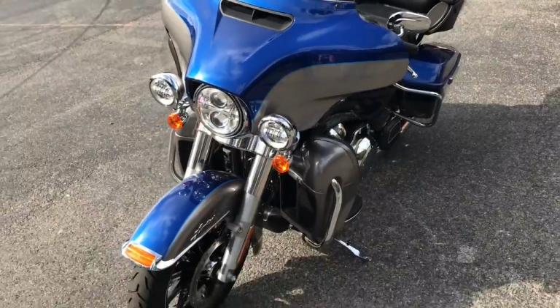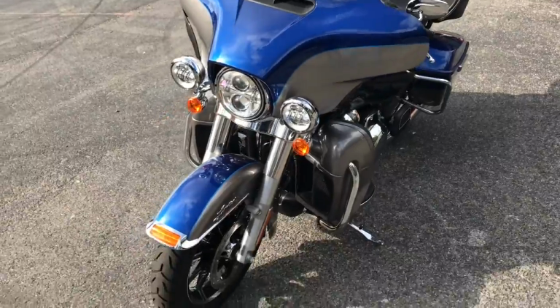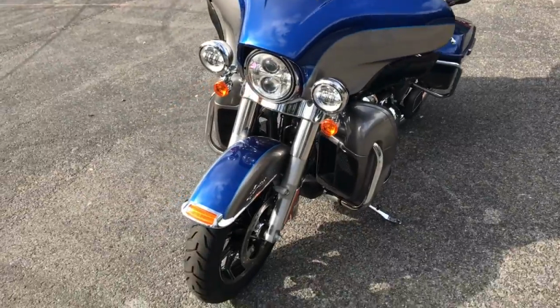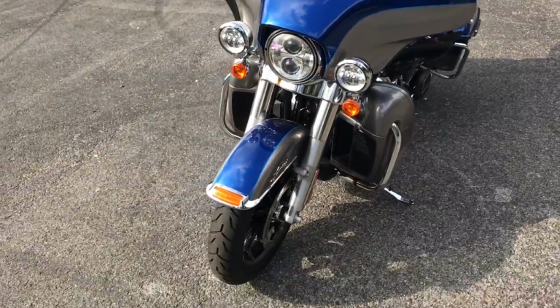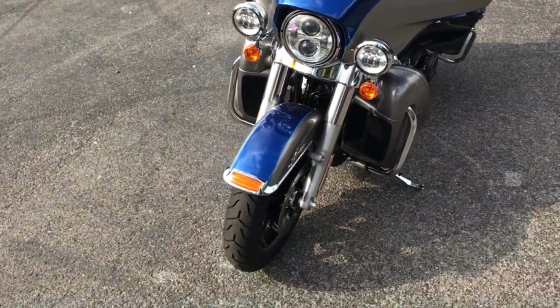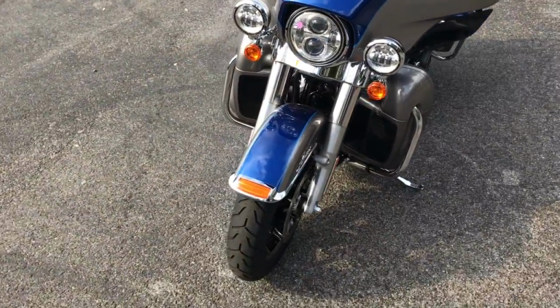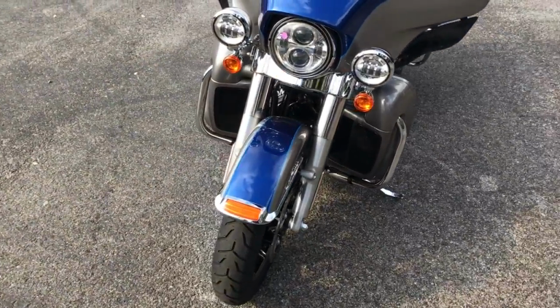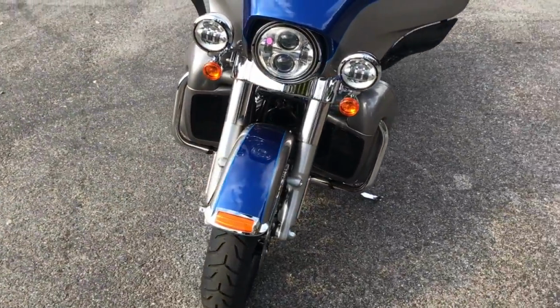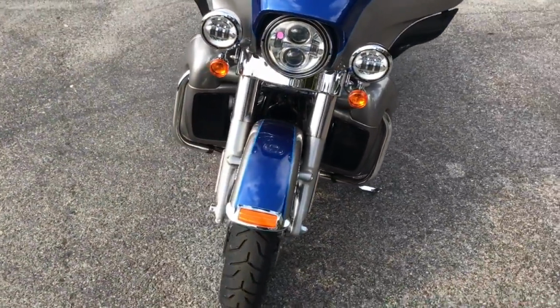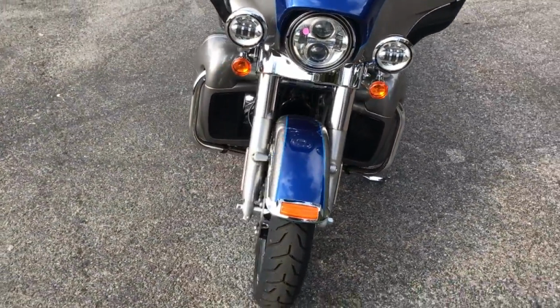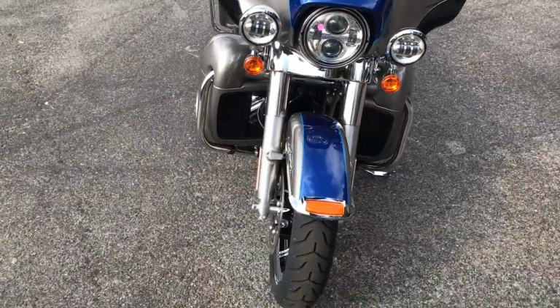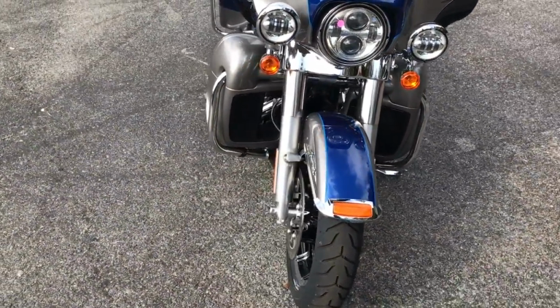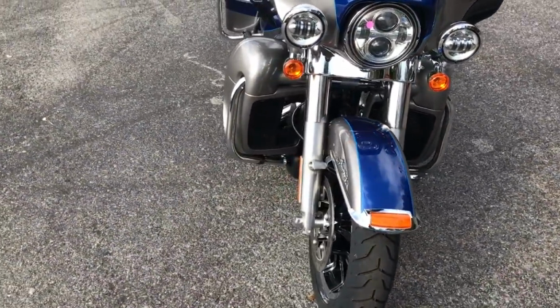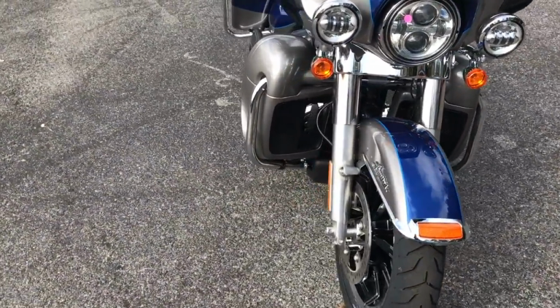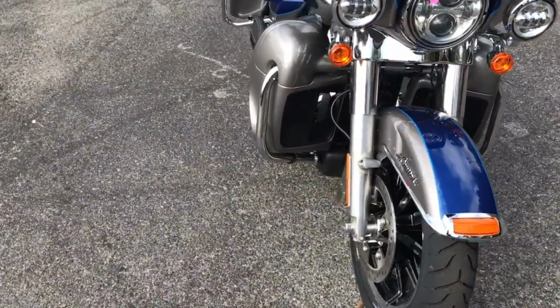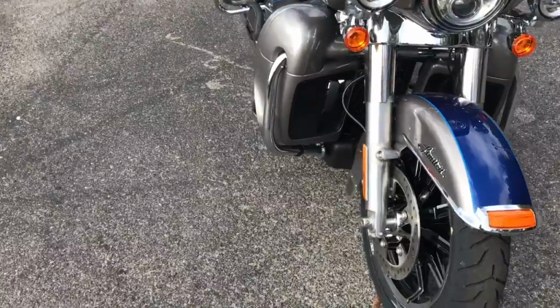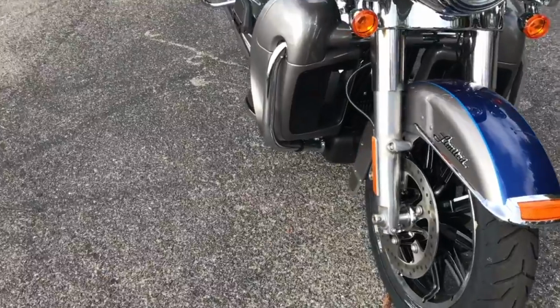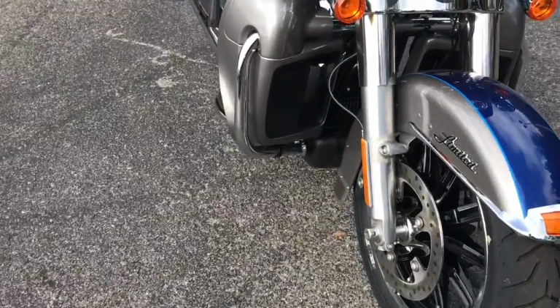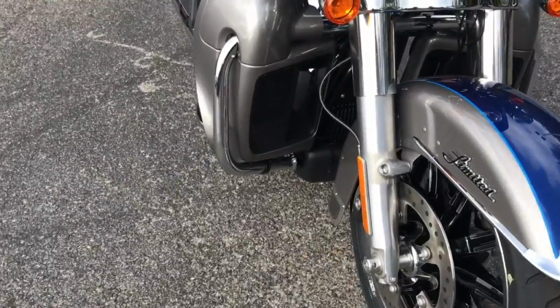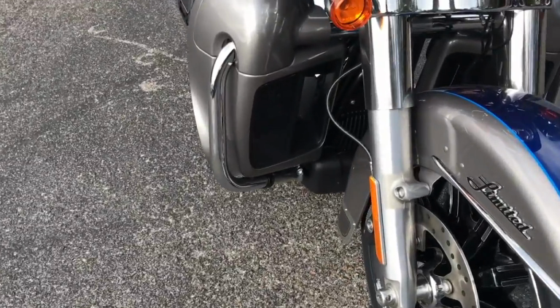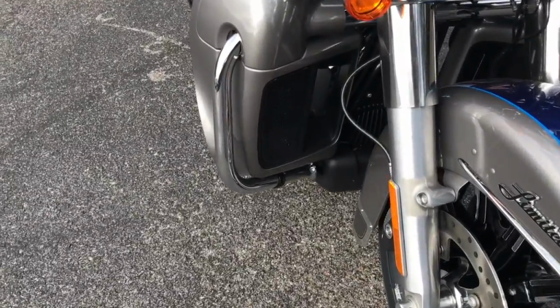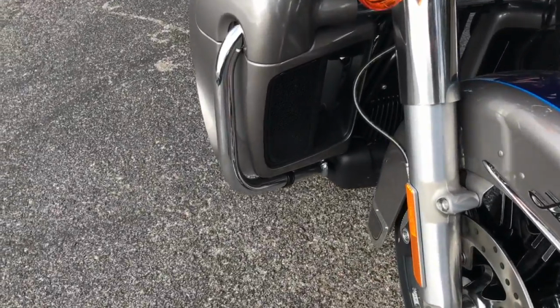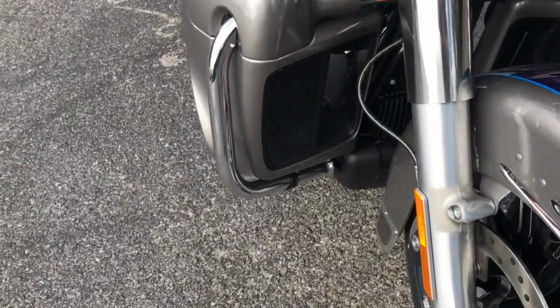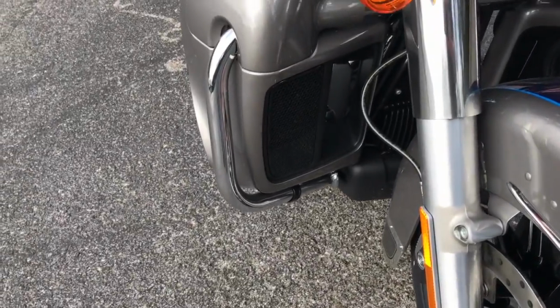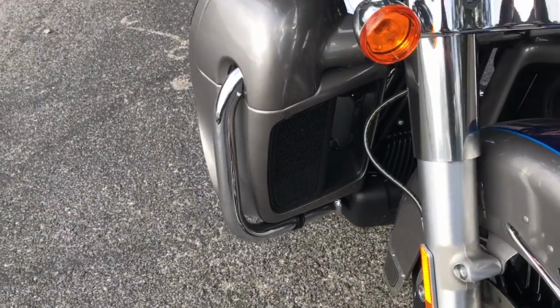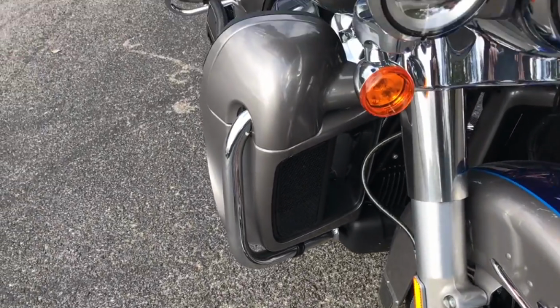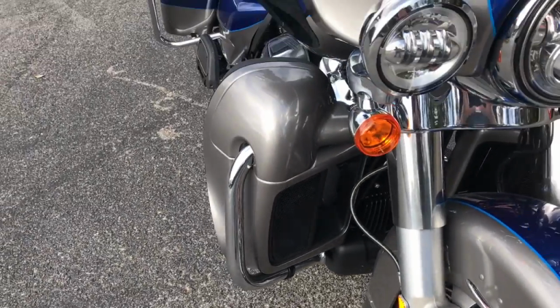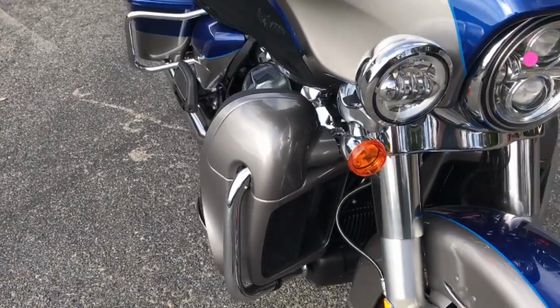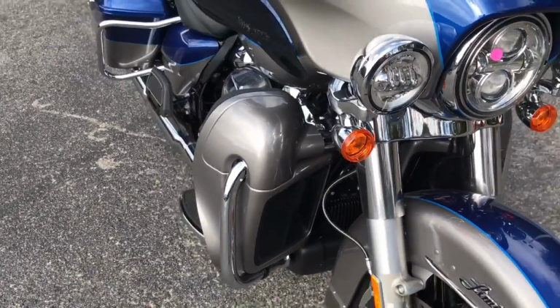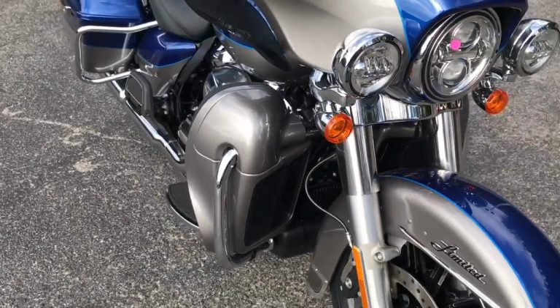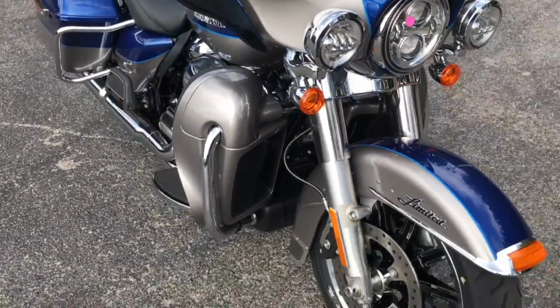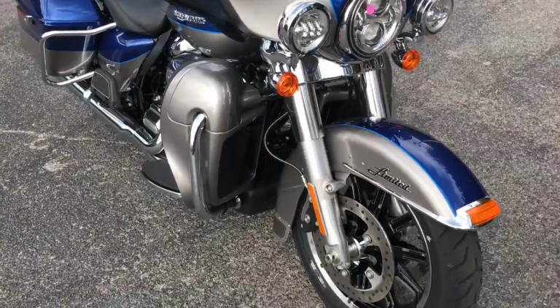The Ultra Limited features a twin cooled engine here on the bike. Radiators are covered in the lower fairing so you can barely see them, keeping with the classic lines of the motorcycle.